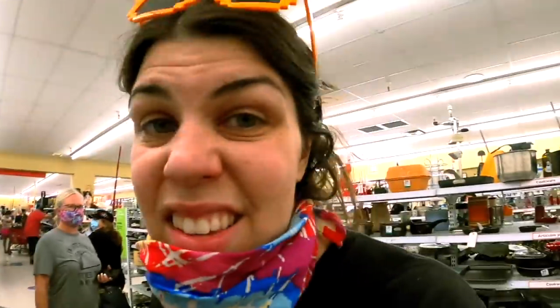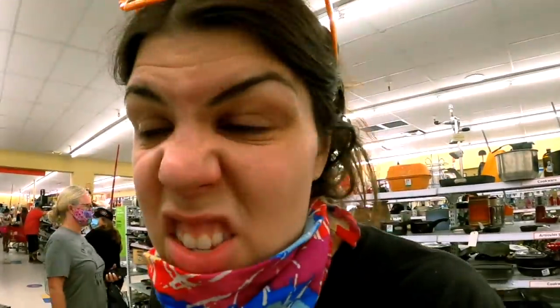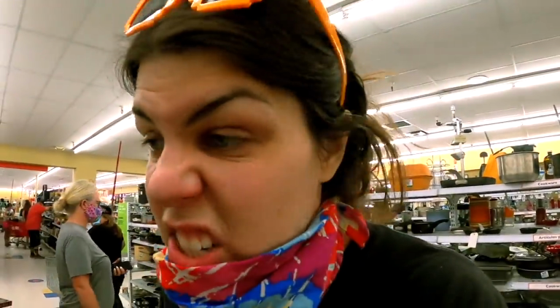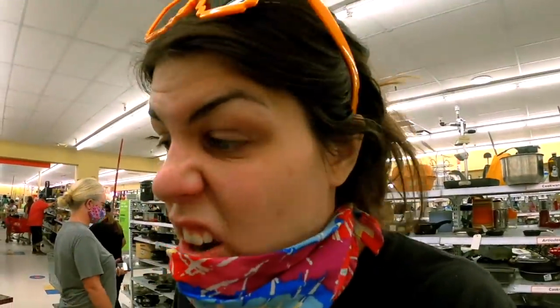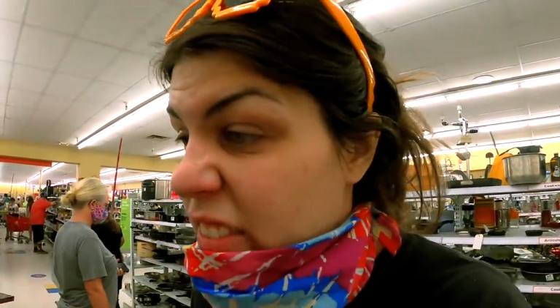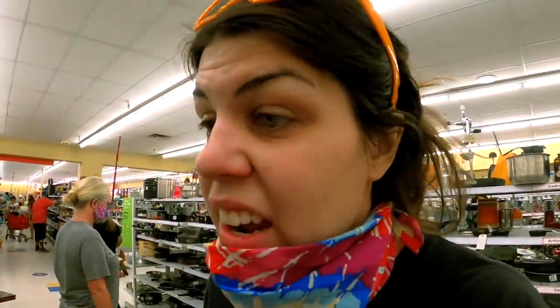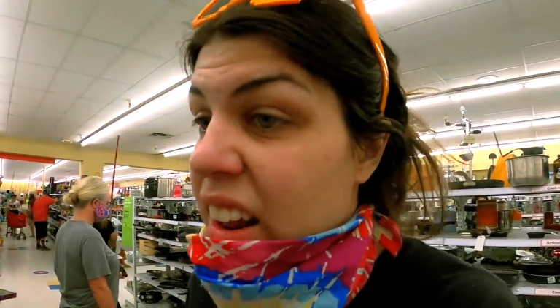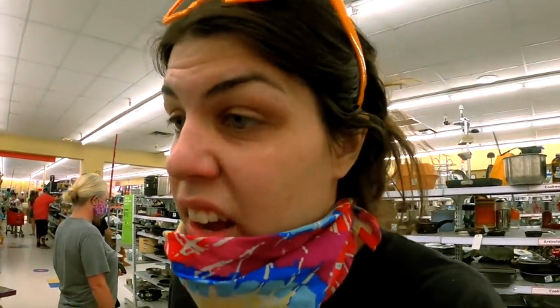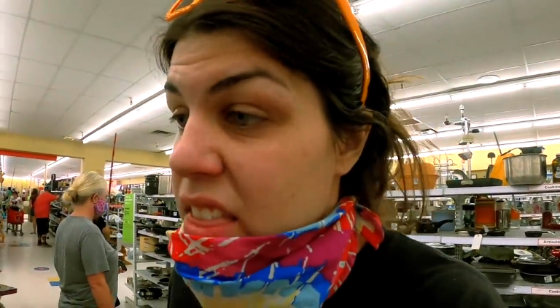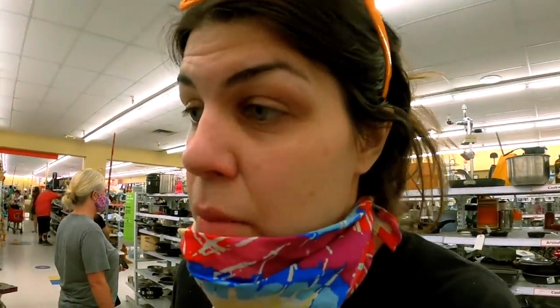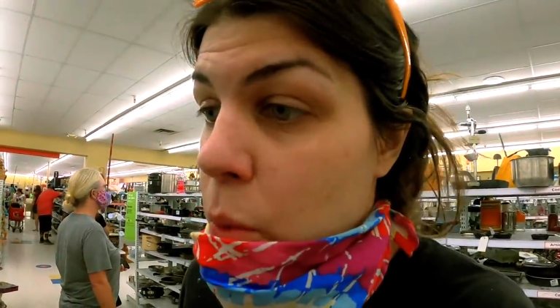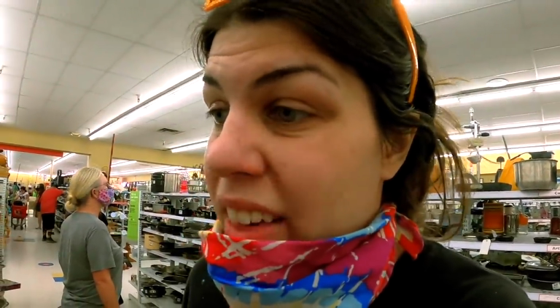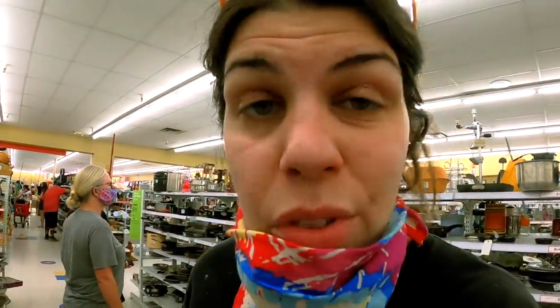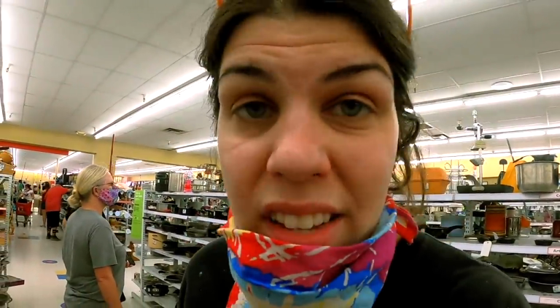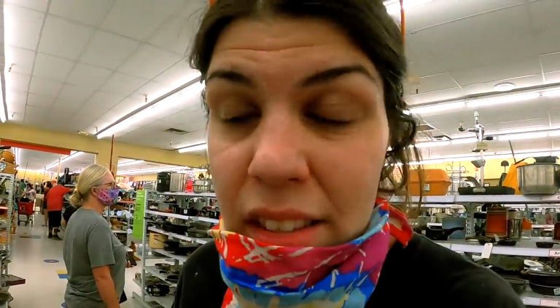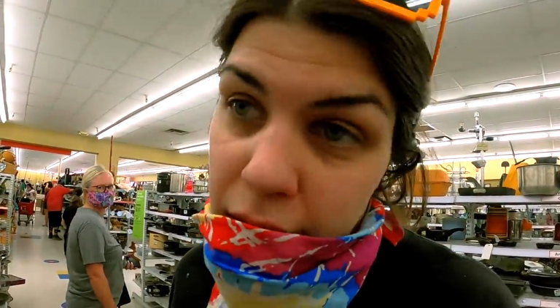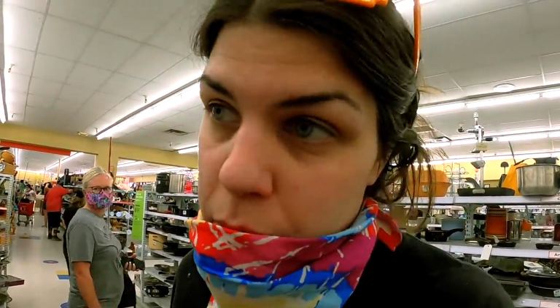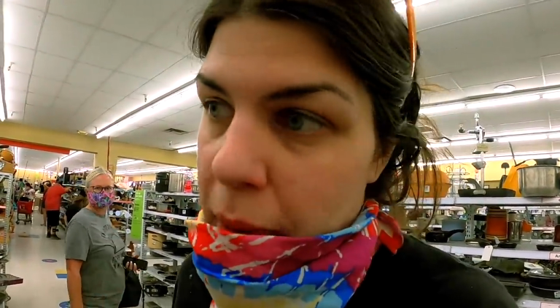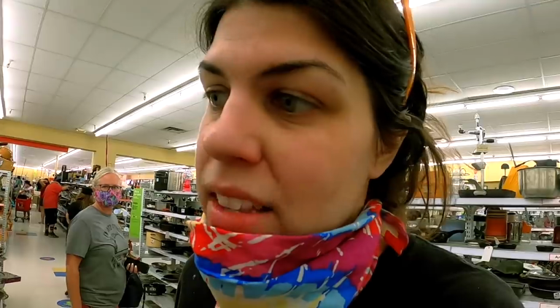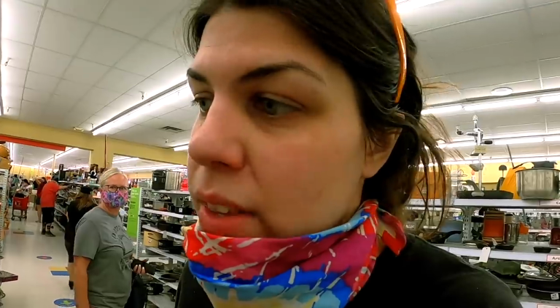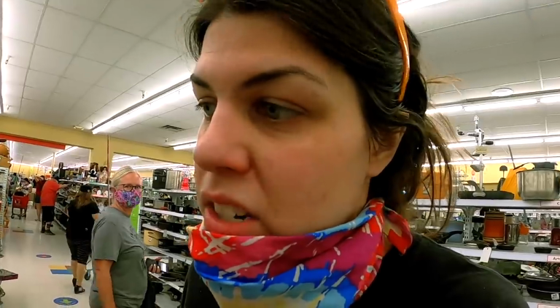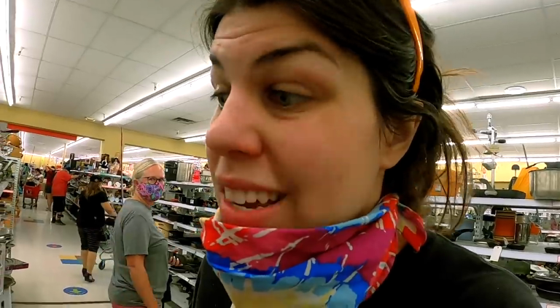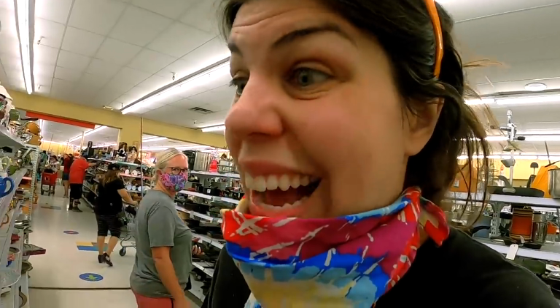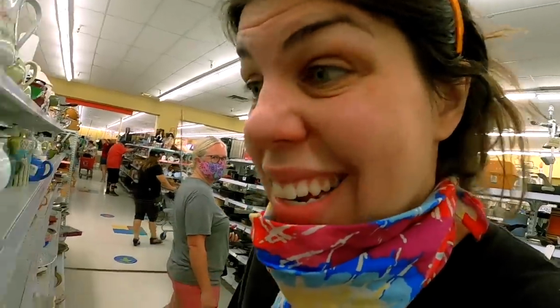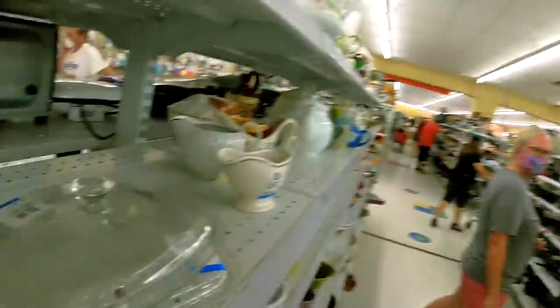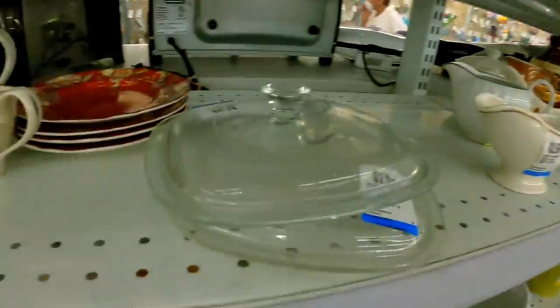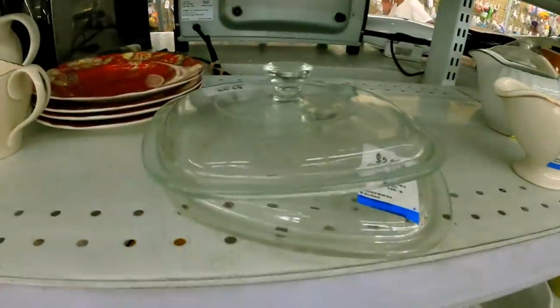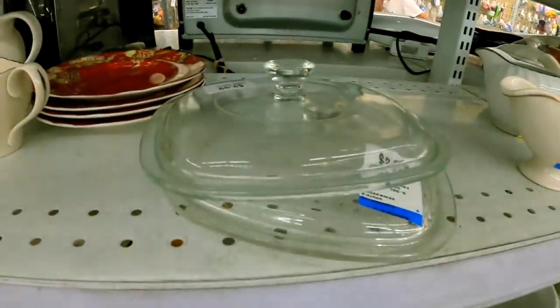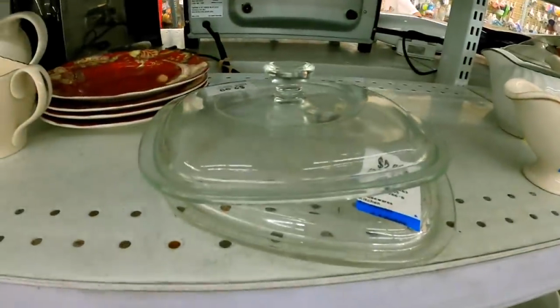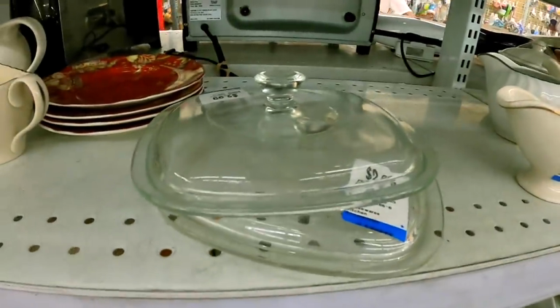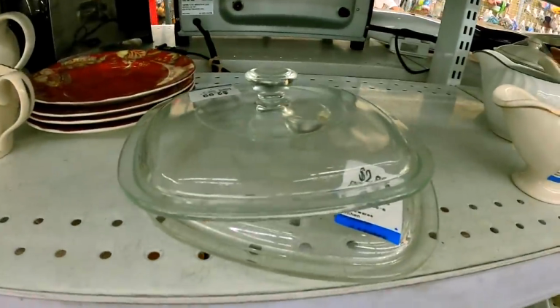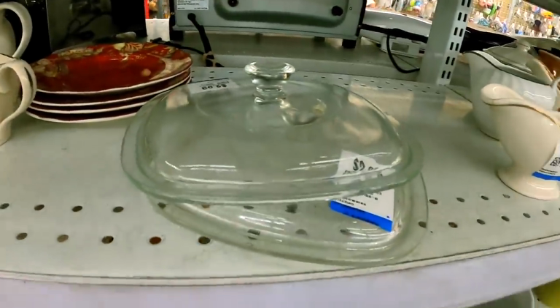These lids are actually kind of hard to find. I find pans without the dishes a ton, so I'm gonna grab these.